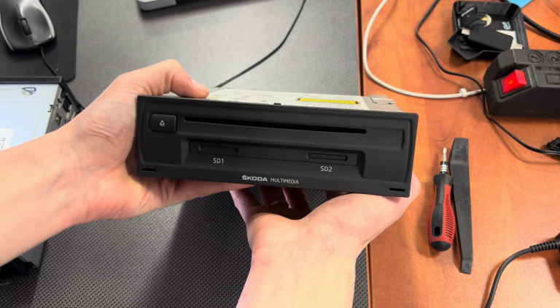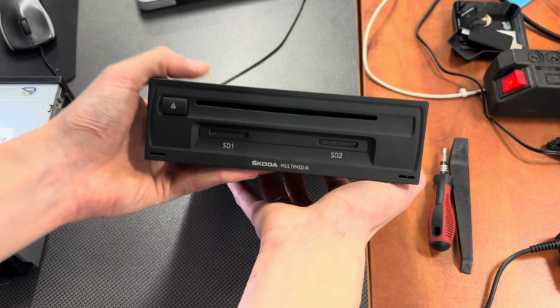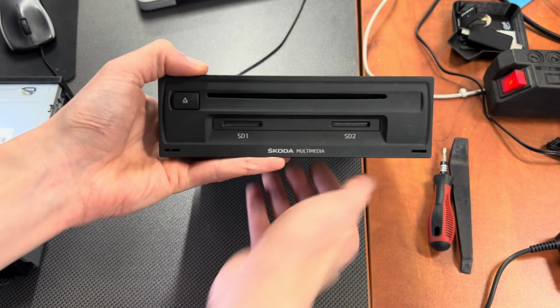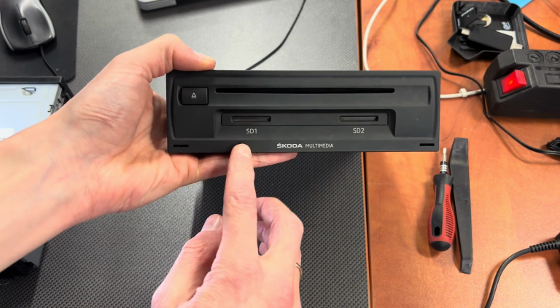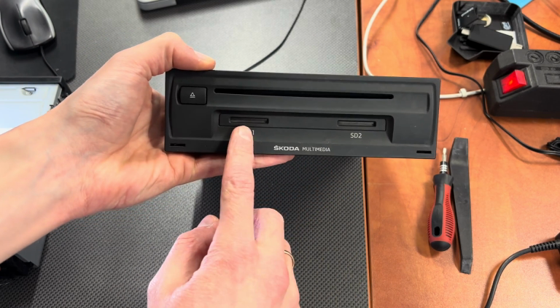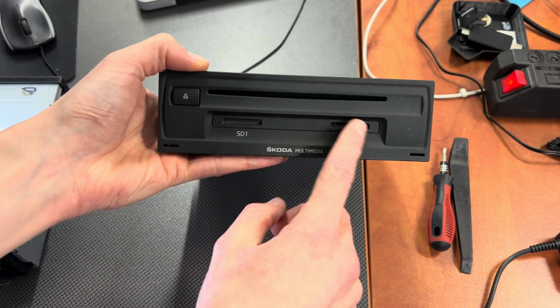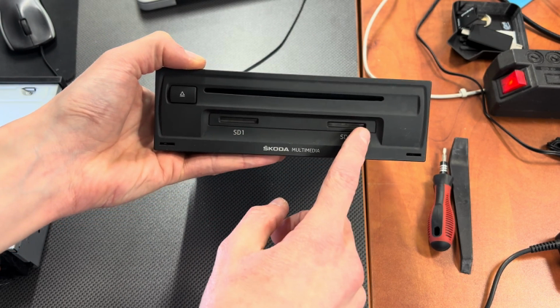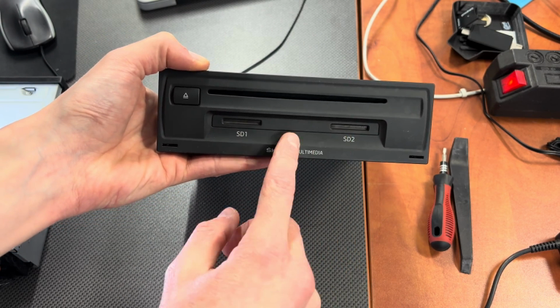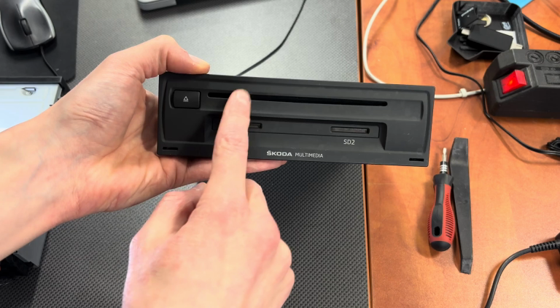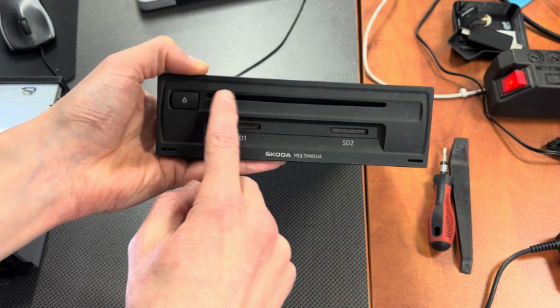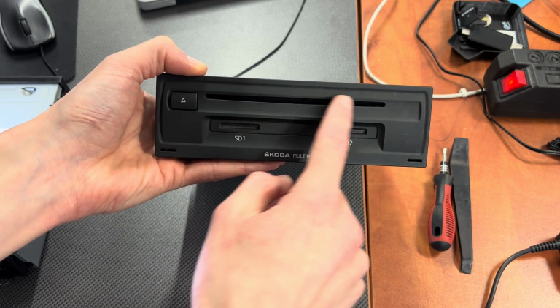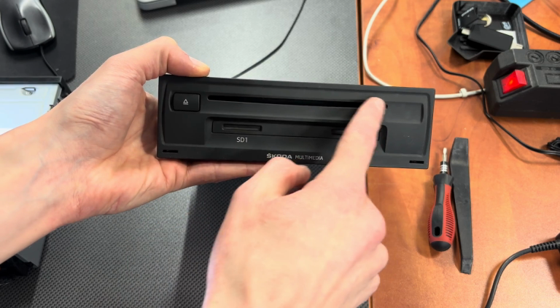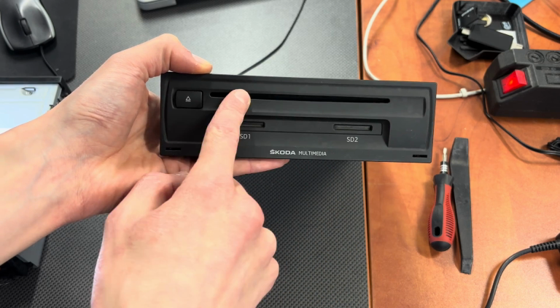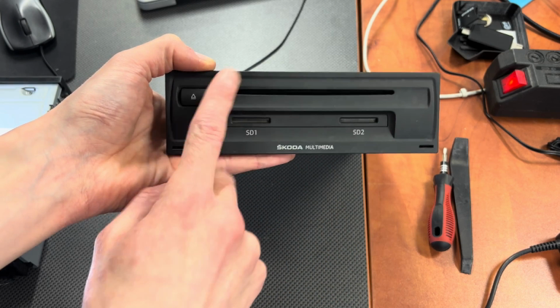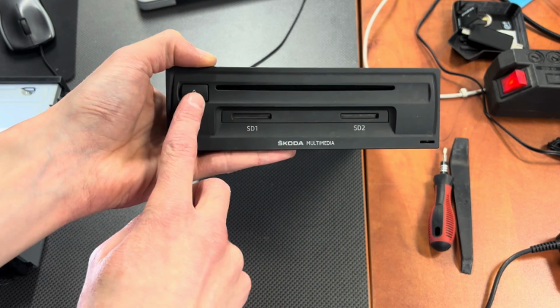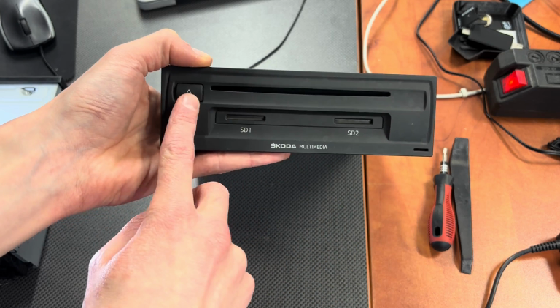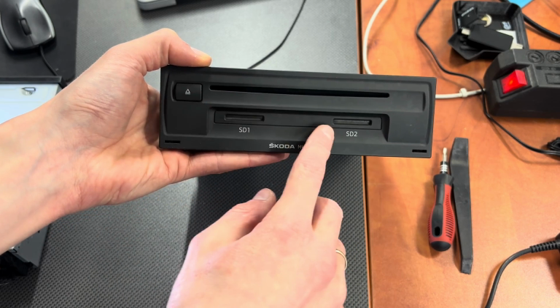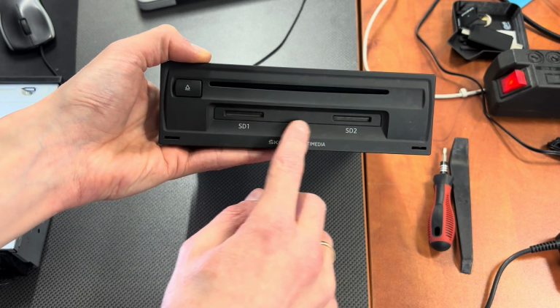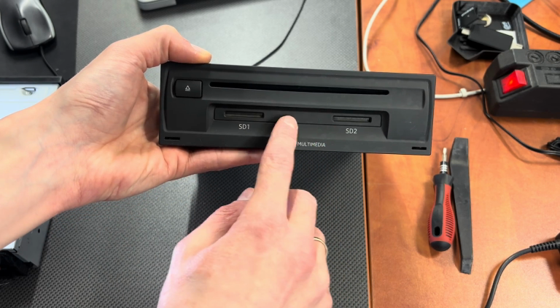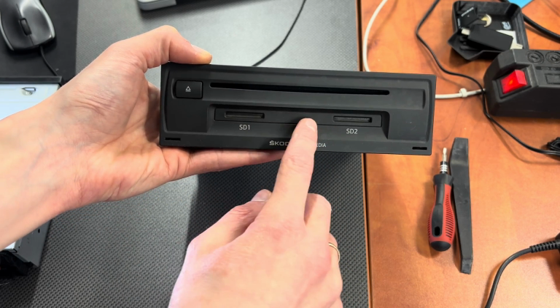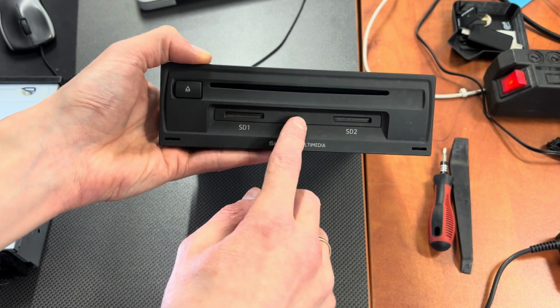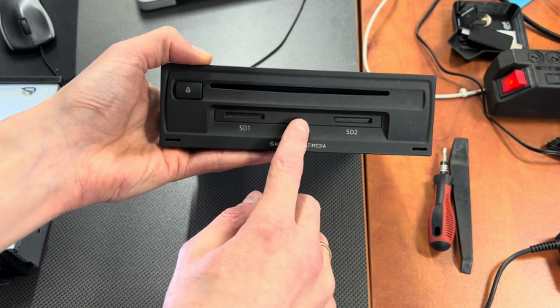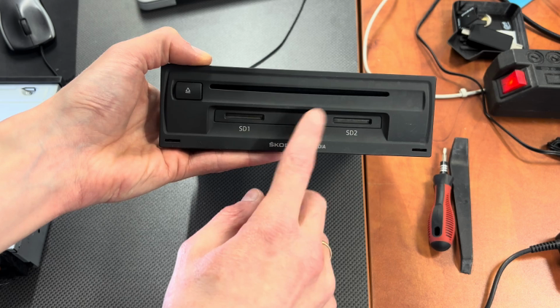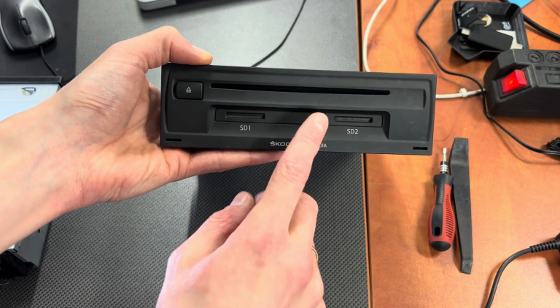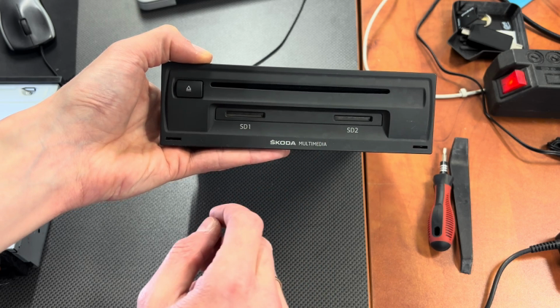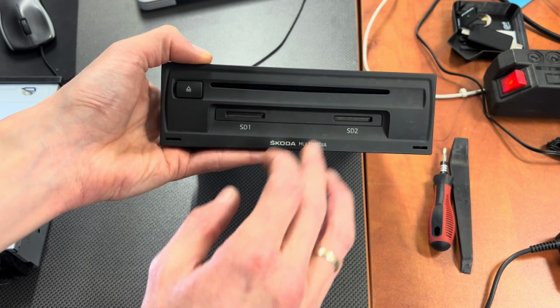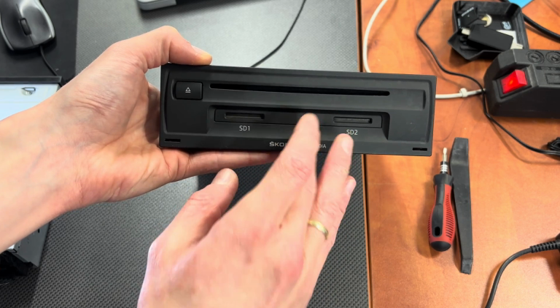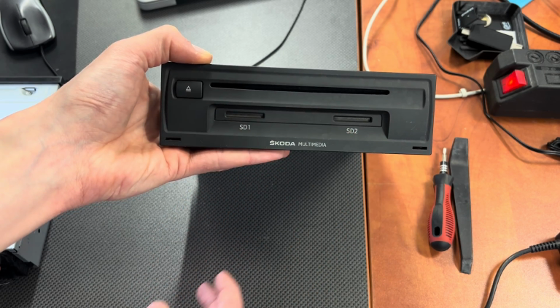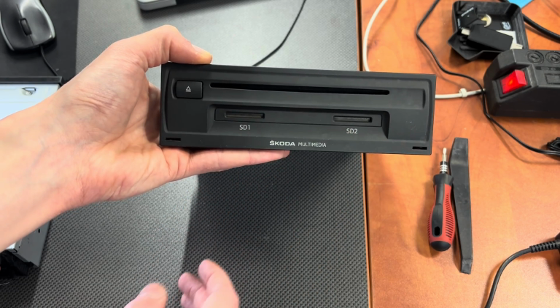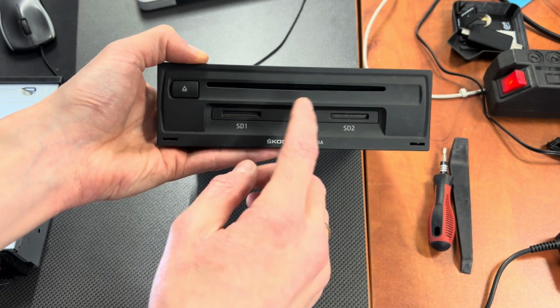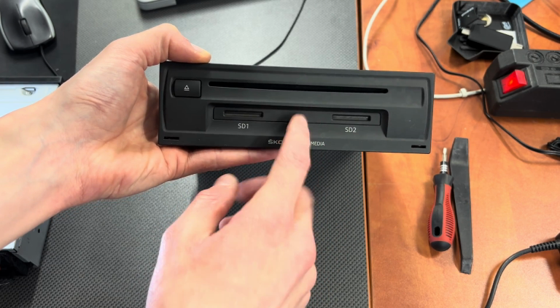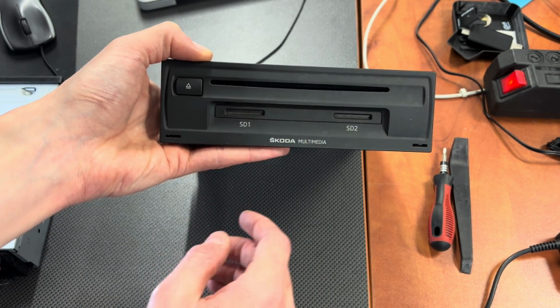In the front we have two SD ports. We have a DVD port over here with an eject button. We don't have the SIM card port because this is optional and this unit is not equipped with it.